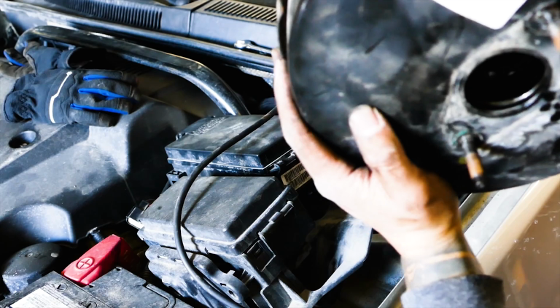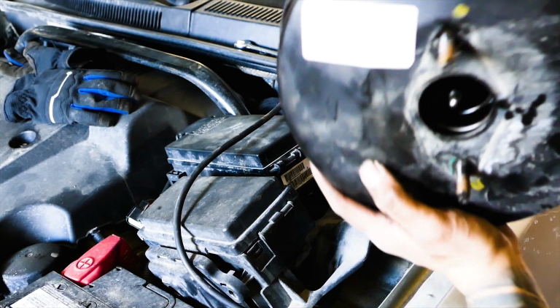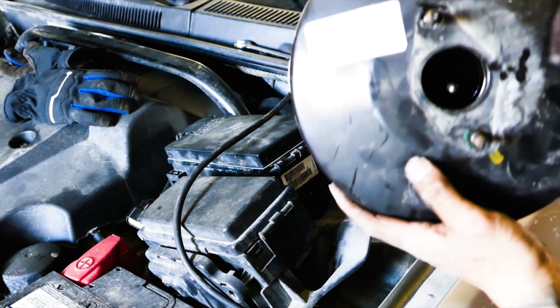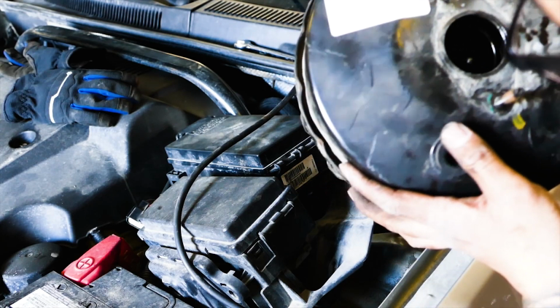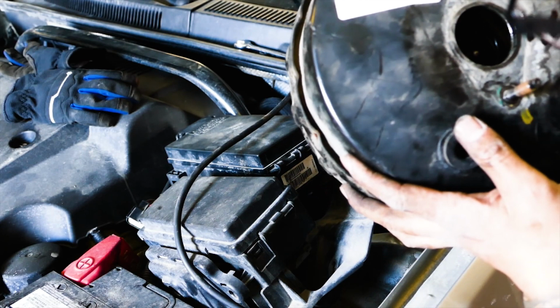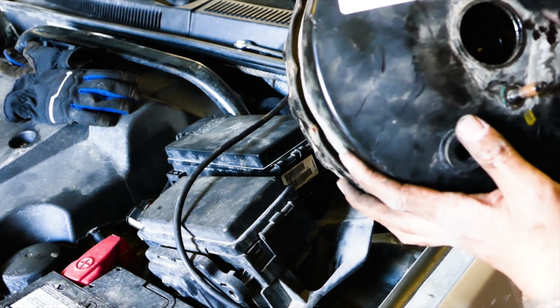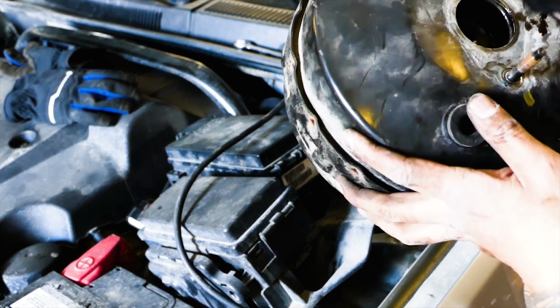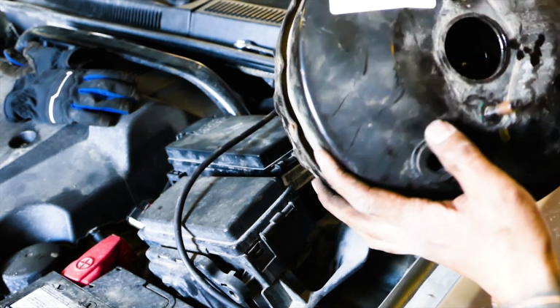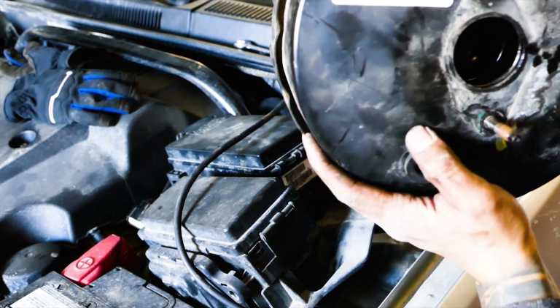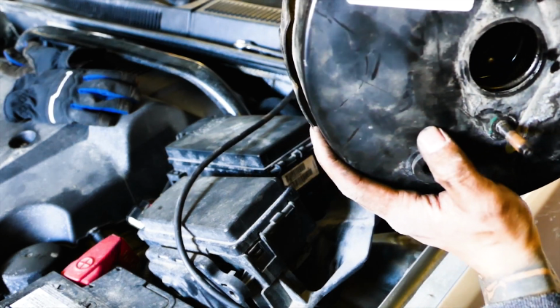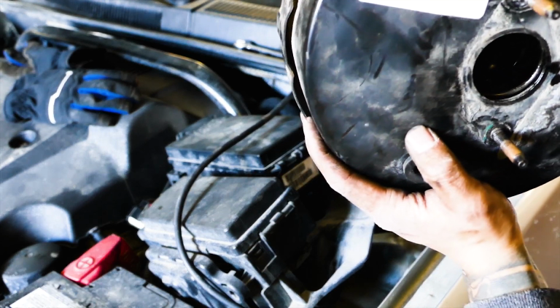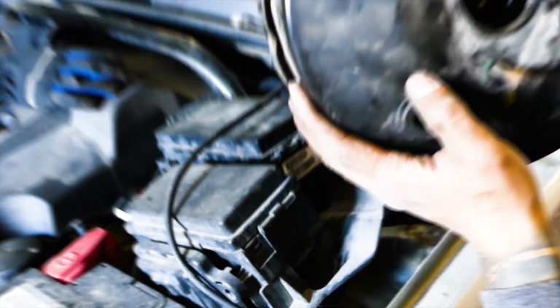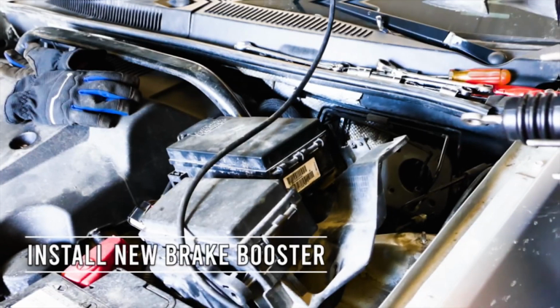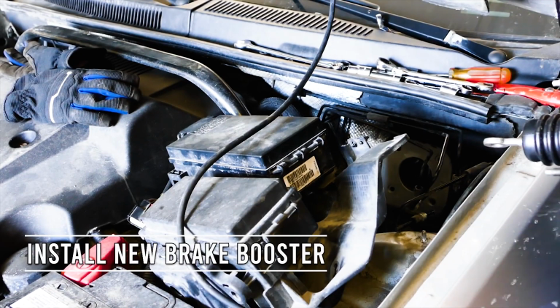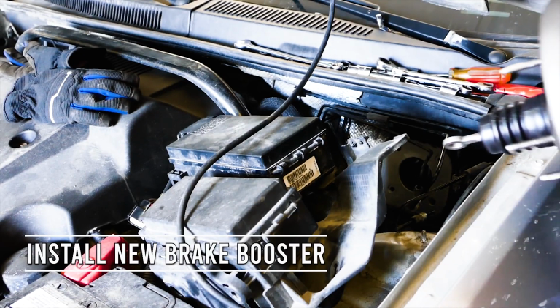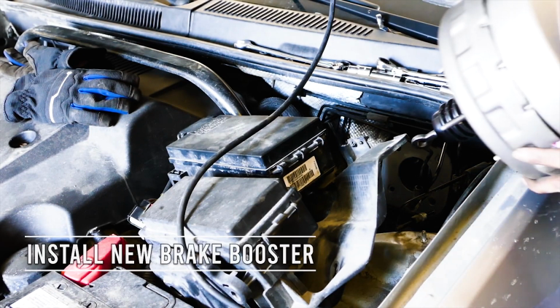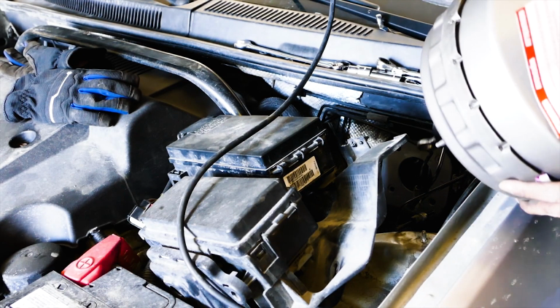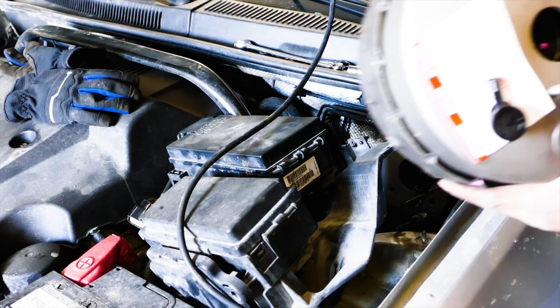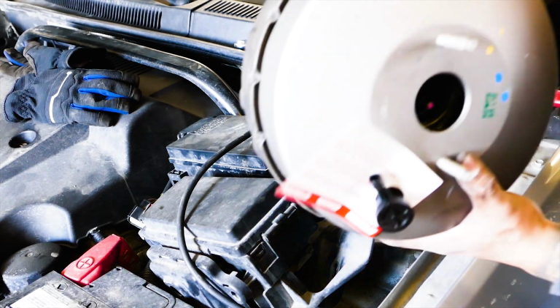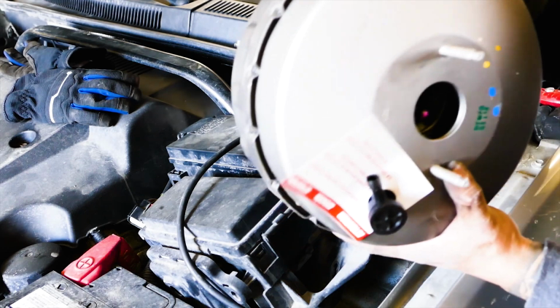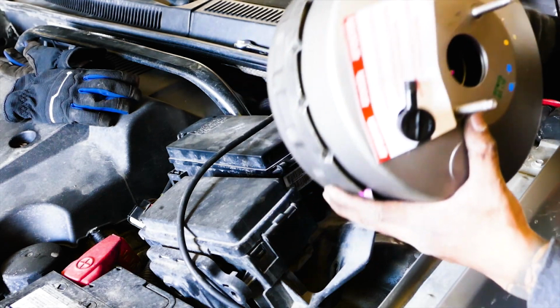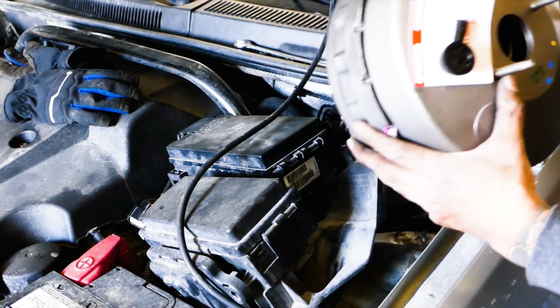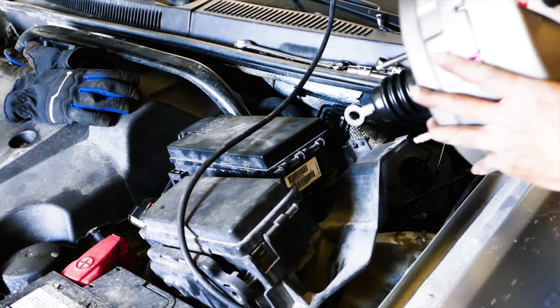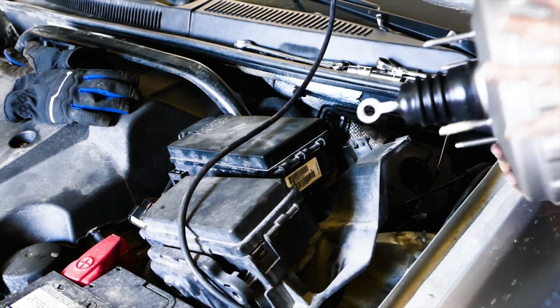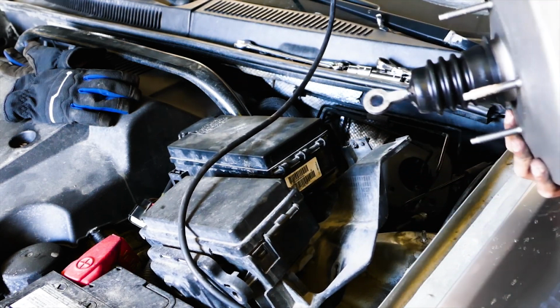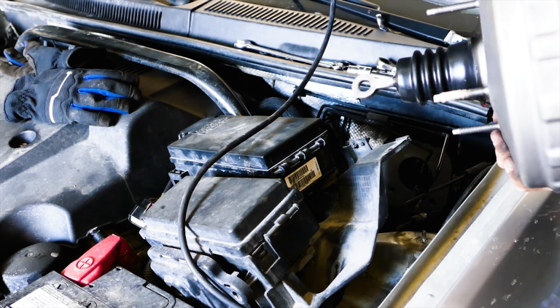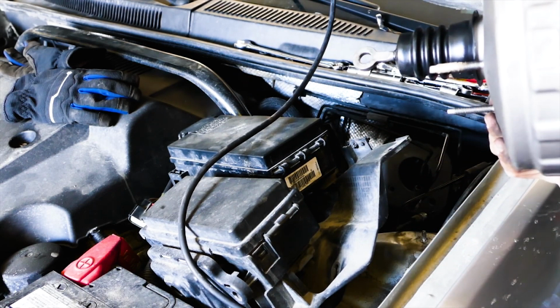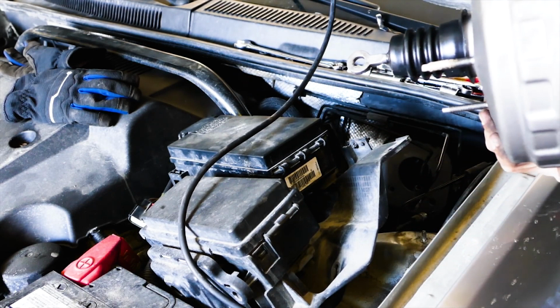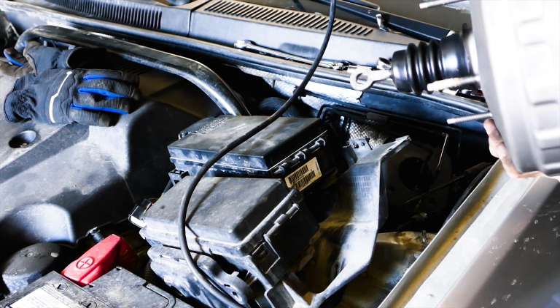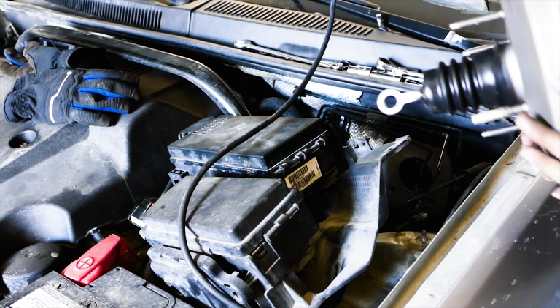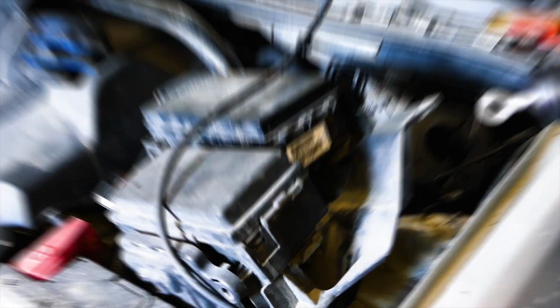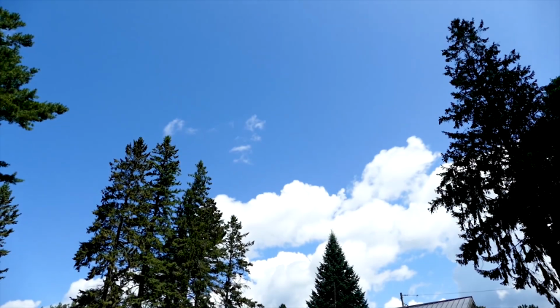Need to replace your power brake booster on your WK Jeep Grand Cherokee? Today on this episode we're going through the step-by-step process of replacing the power brake booster on your Jeep Grand Cherokee WK.